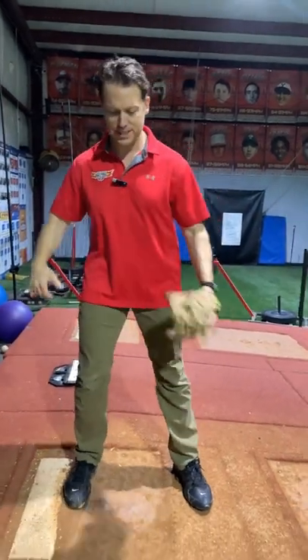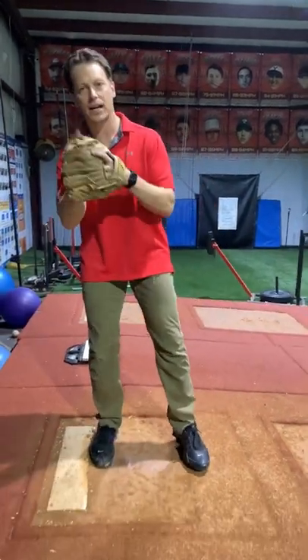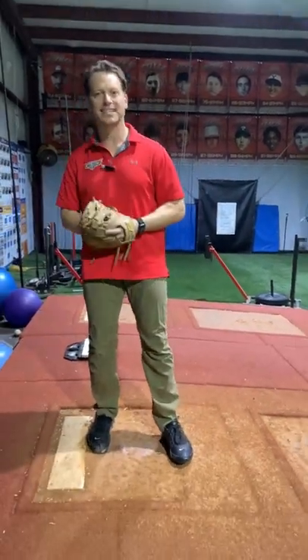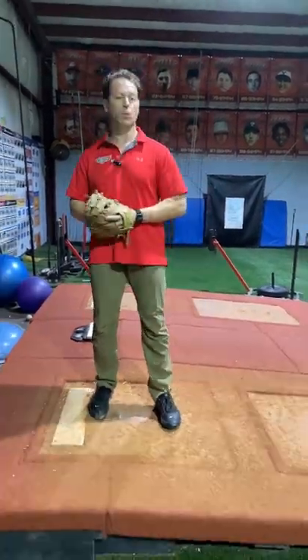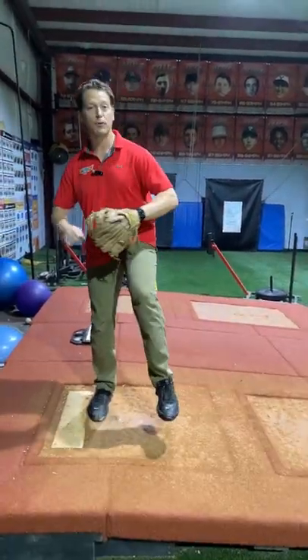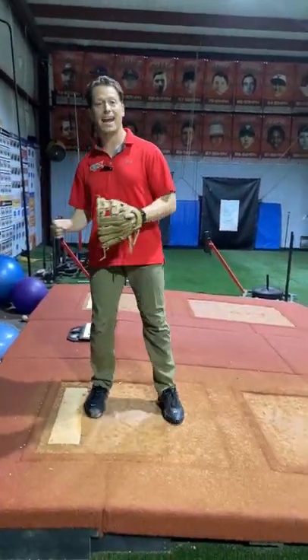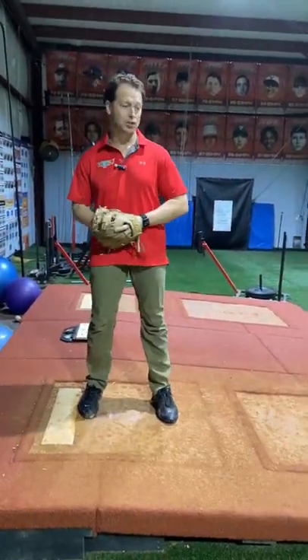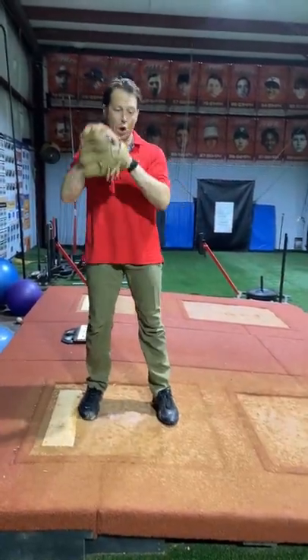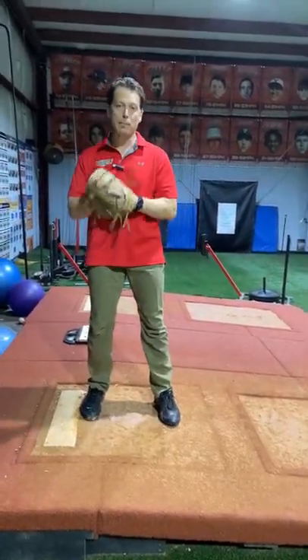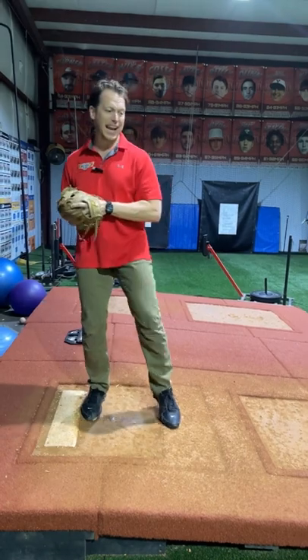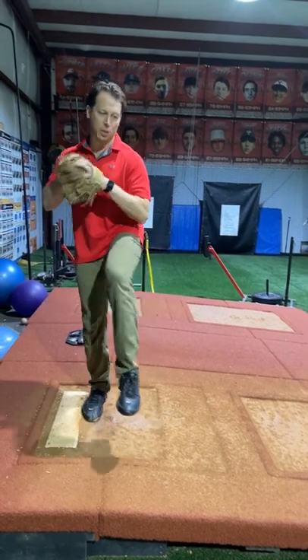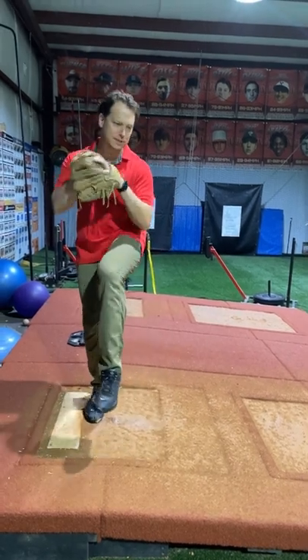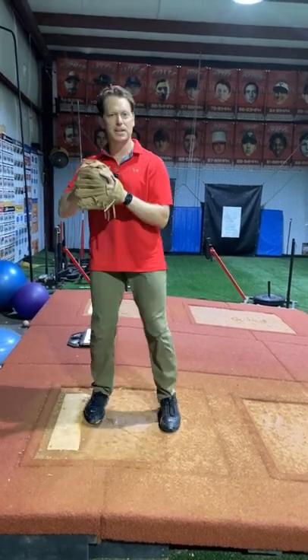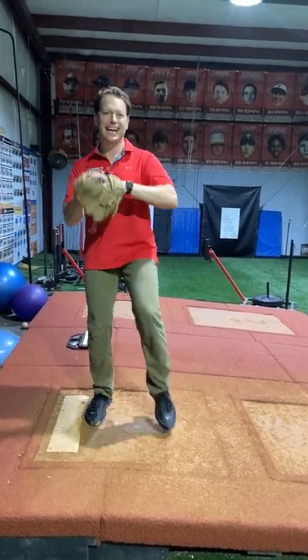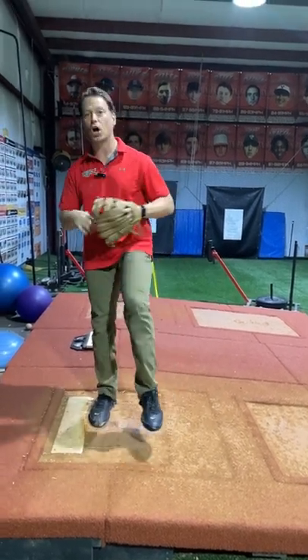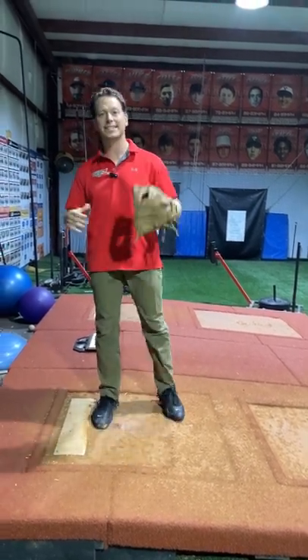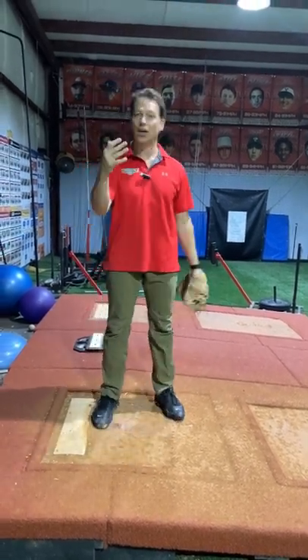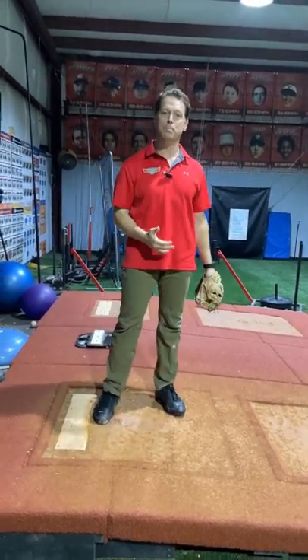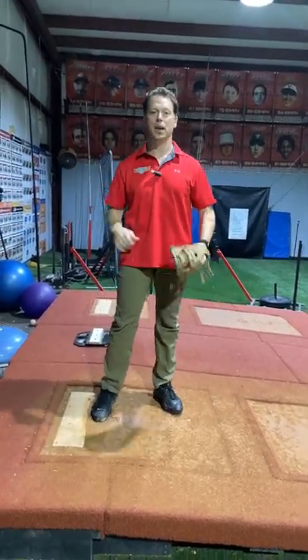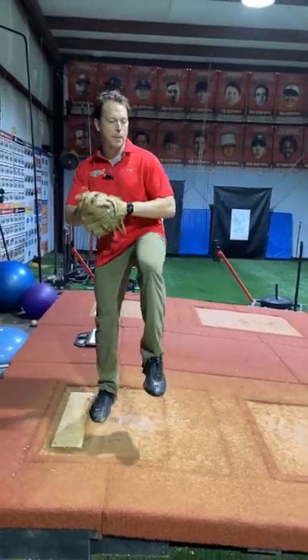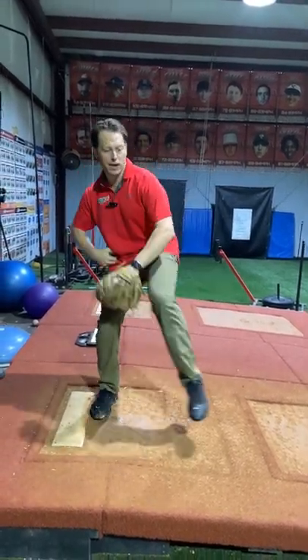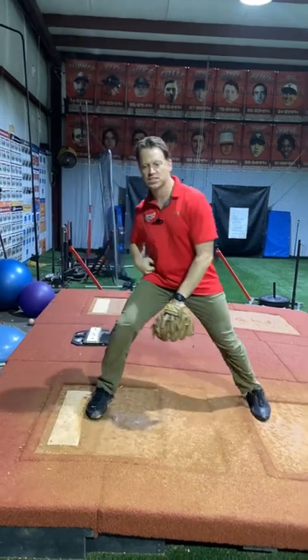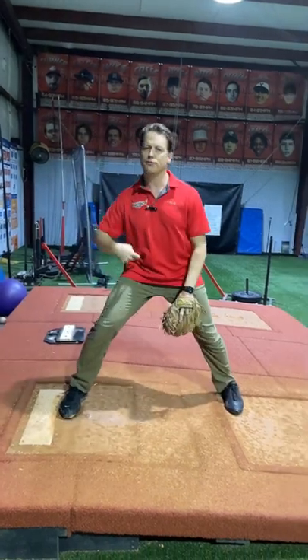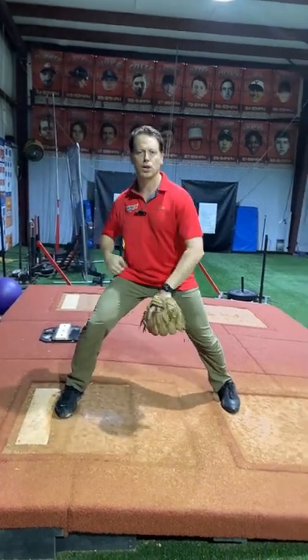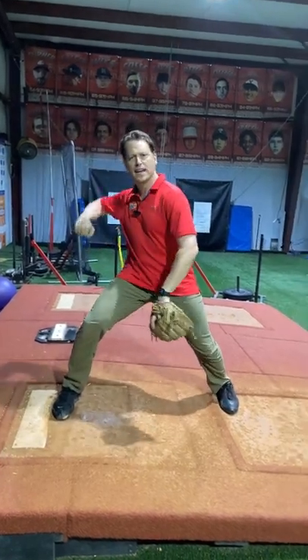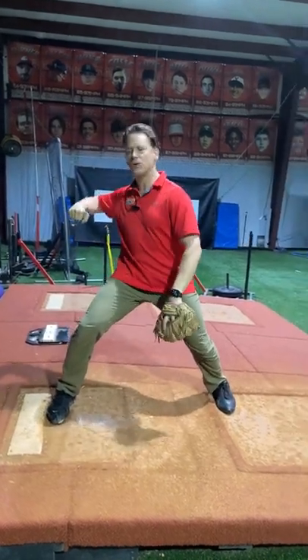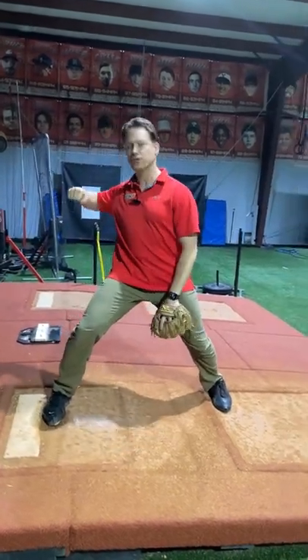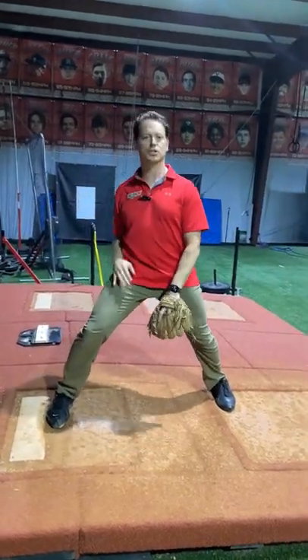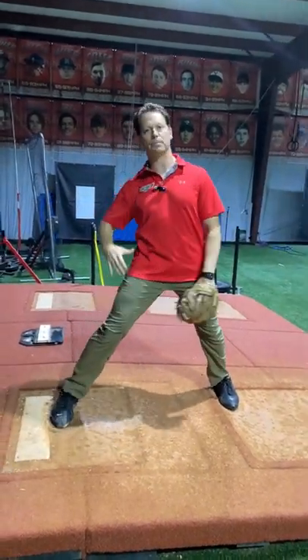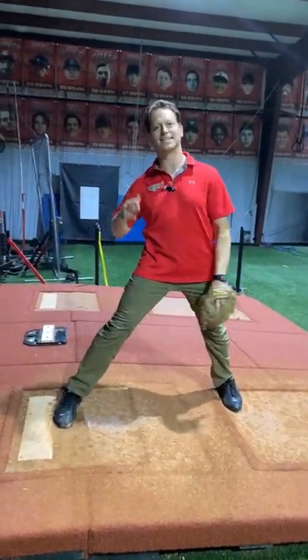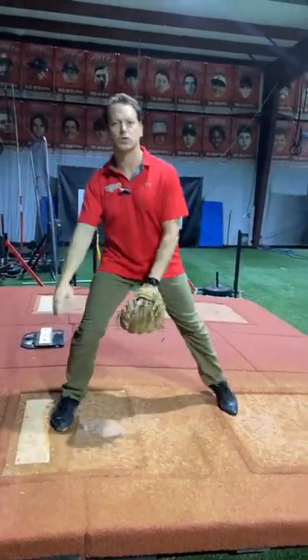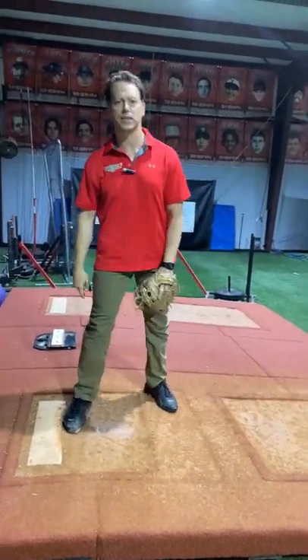So, for example, when I come to set — like when I break my hands, or where I put my hands, or what I do into my leg lift — all that is style, that can be there. But the moment you sit, move forward, load that hip, you have to load your scap to start to hit these core principles.